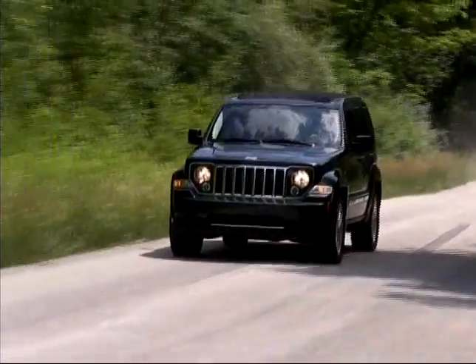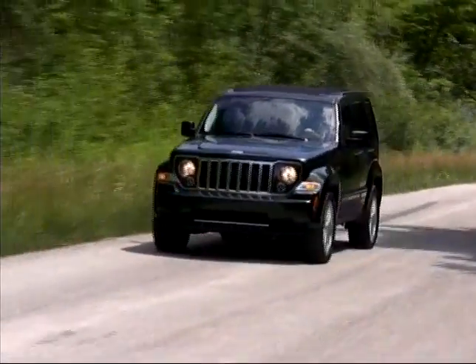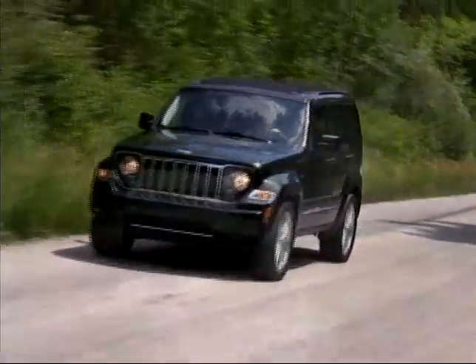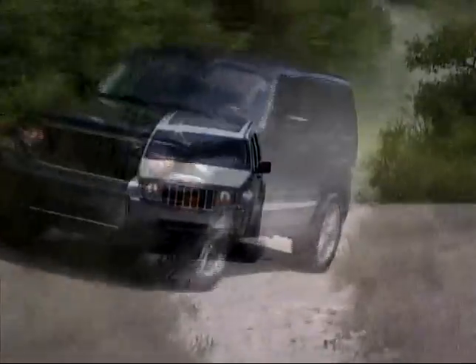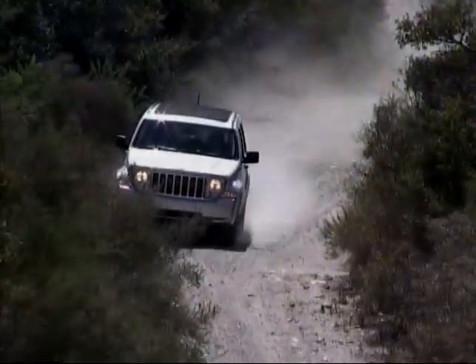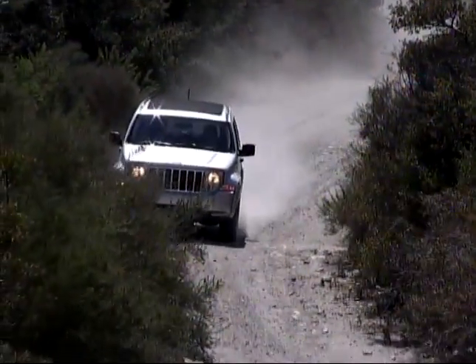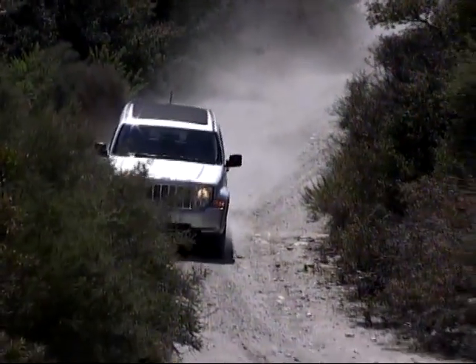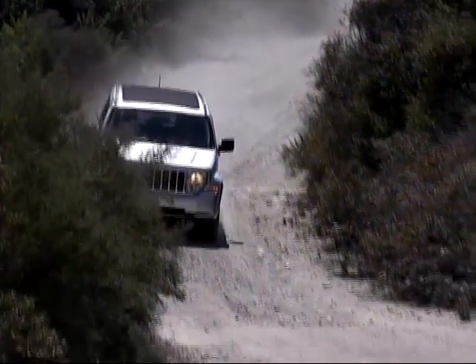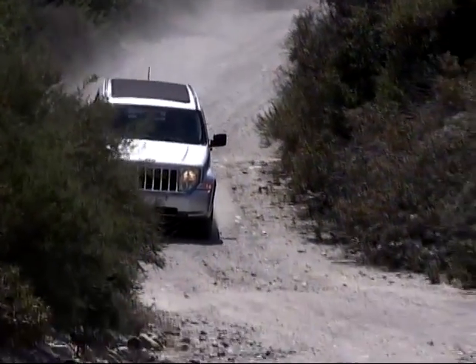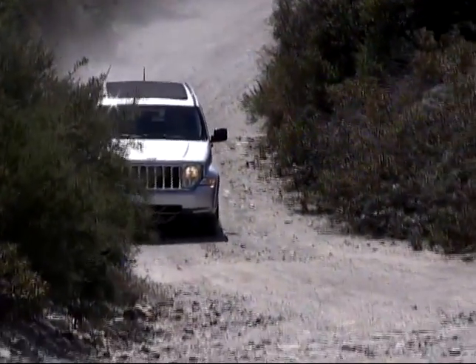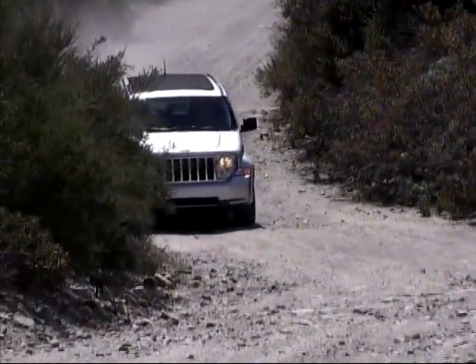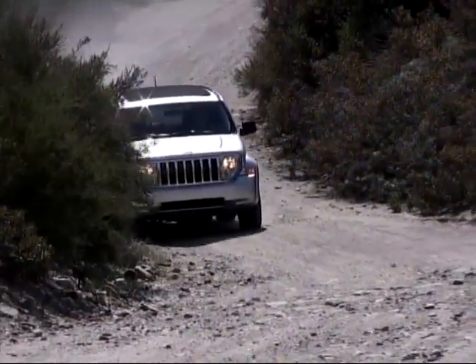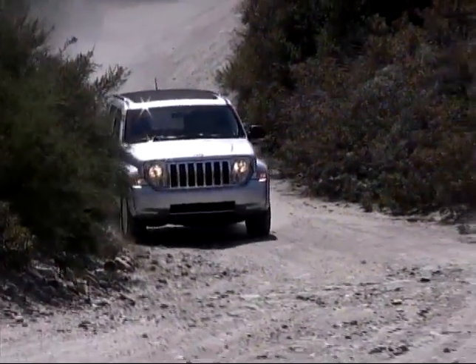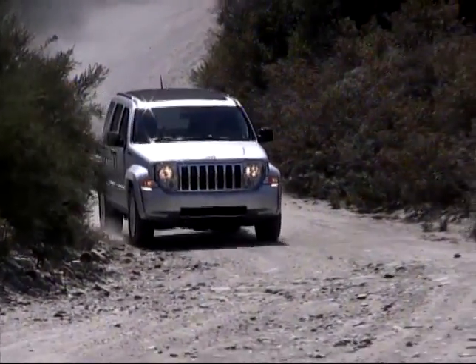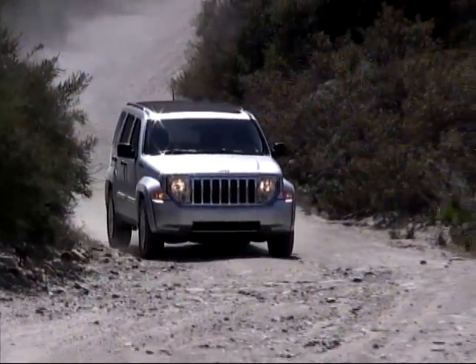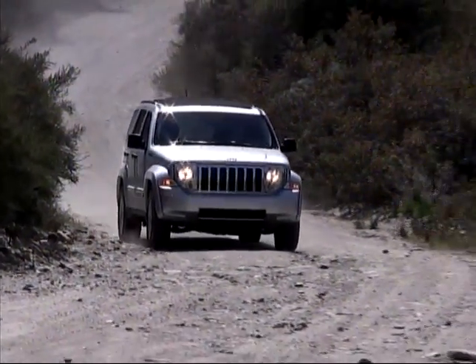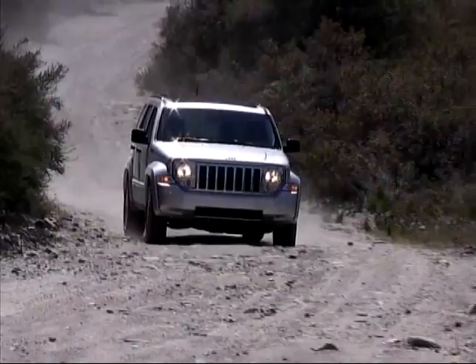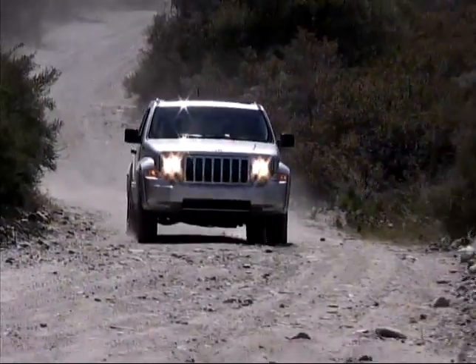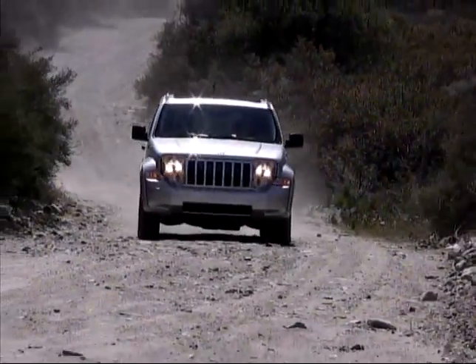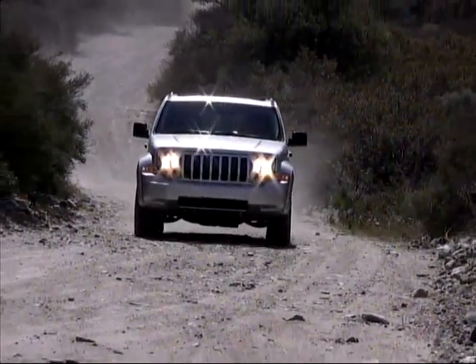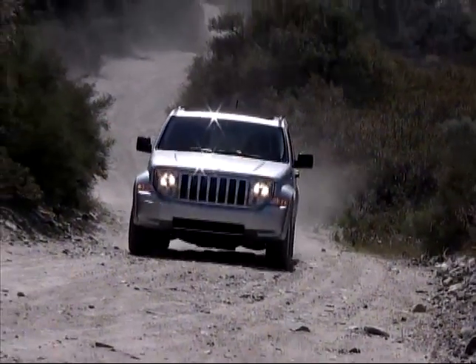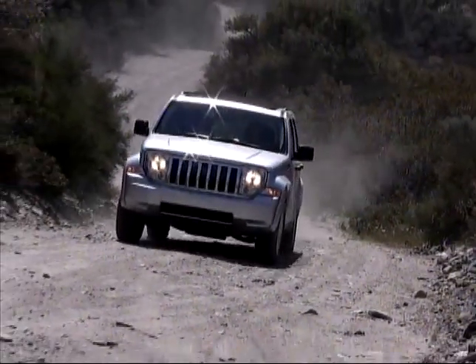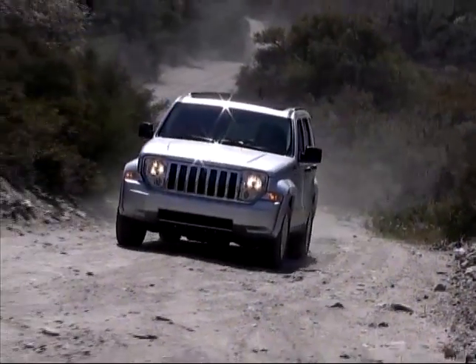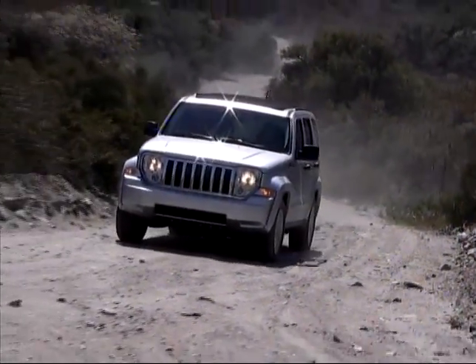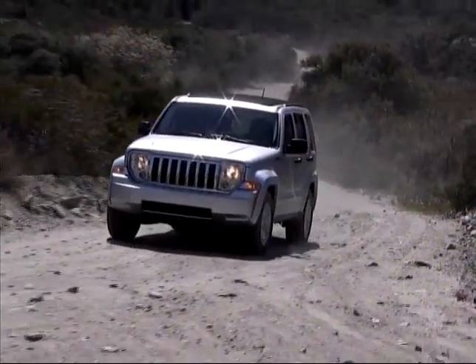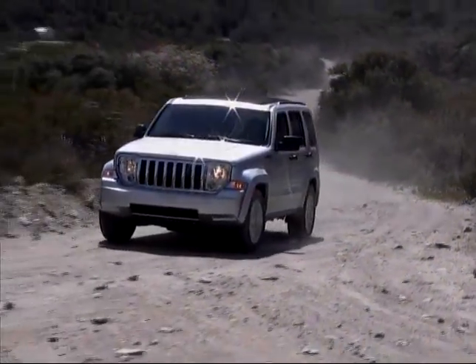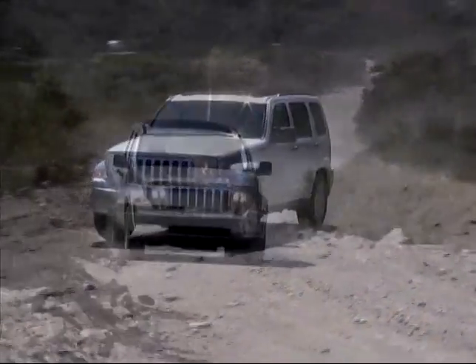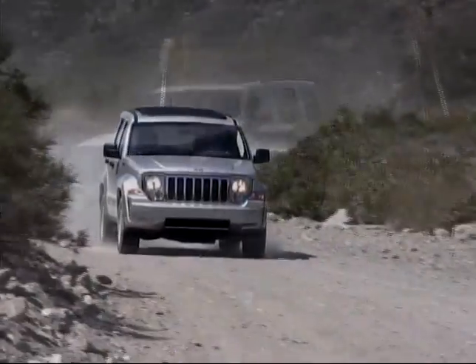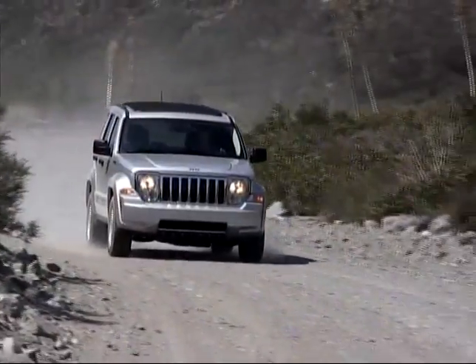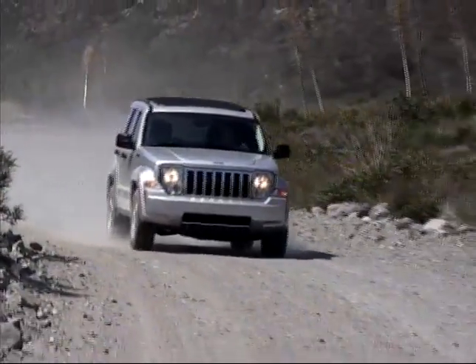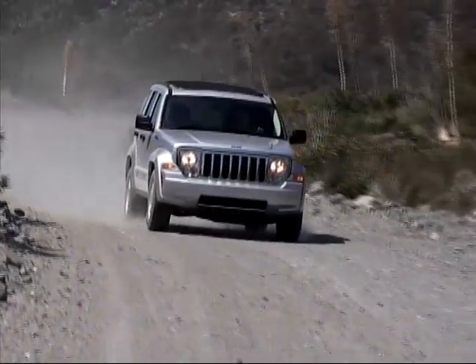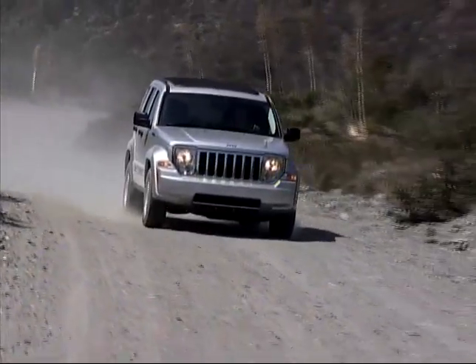With good ground clearance, short overhangs, and the availability of mechanical bits designed to withstand the rigors of rough terrain, the Liberty is ready to live up to the Jeep name when the pavement ends.